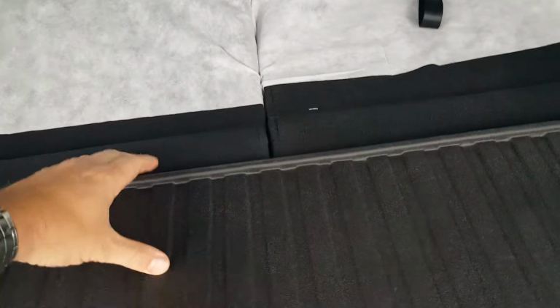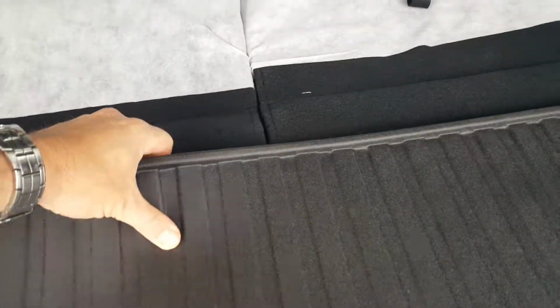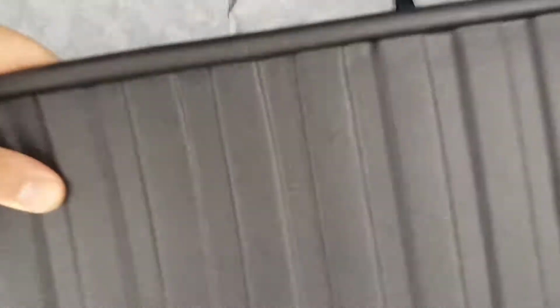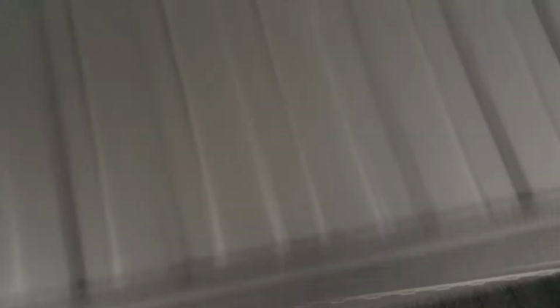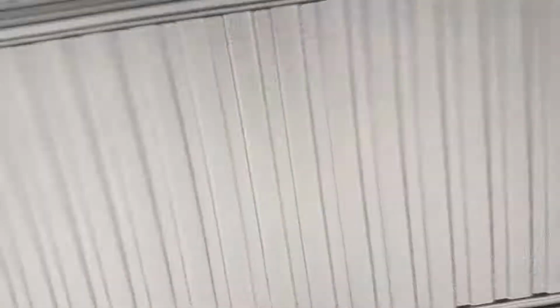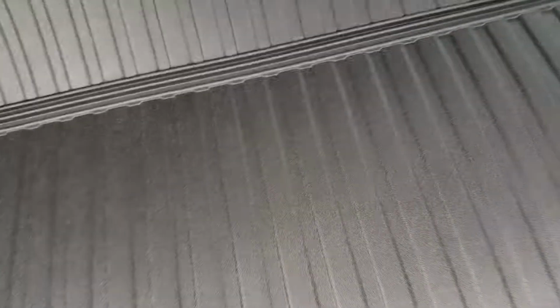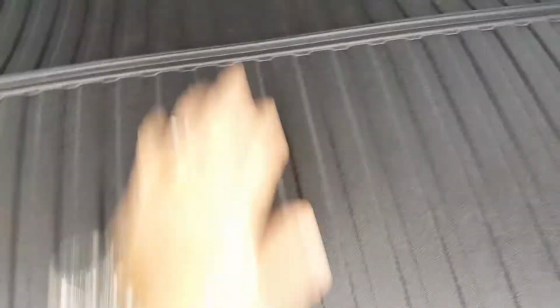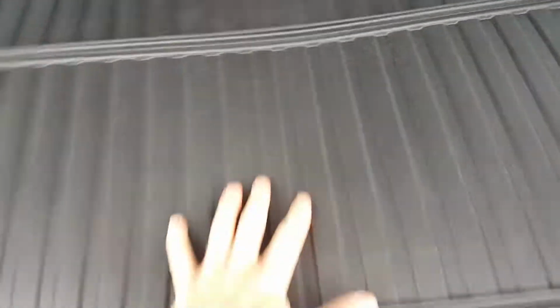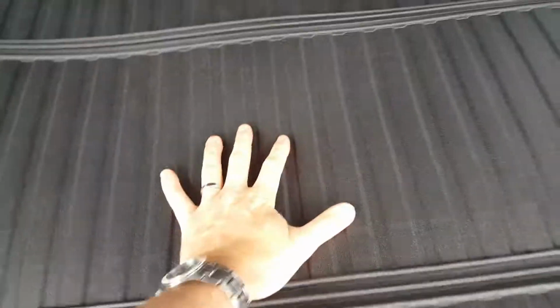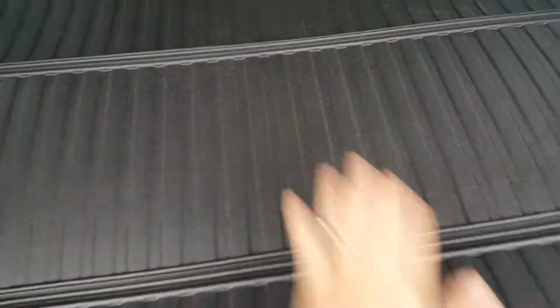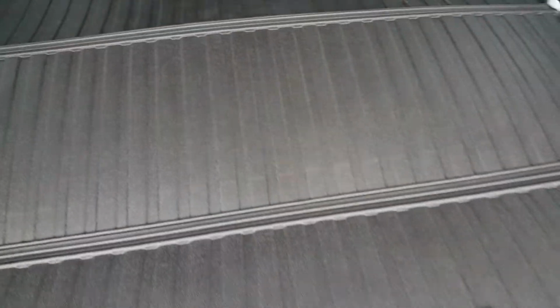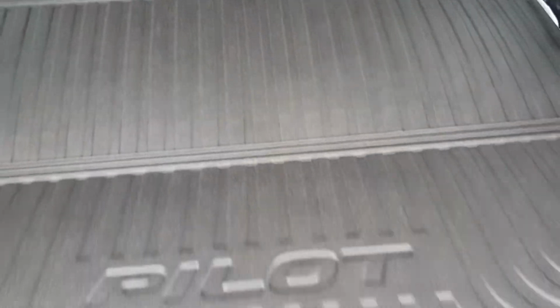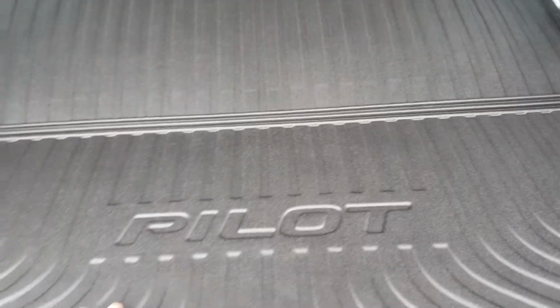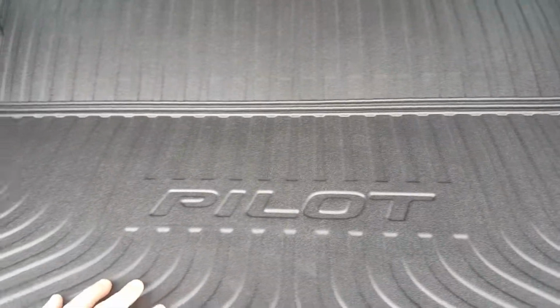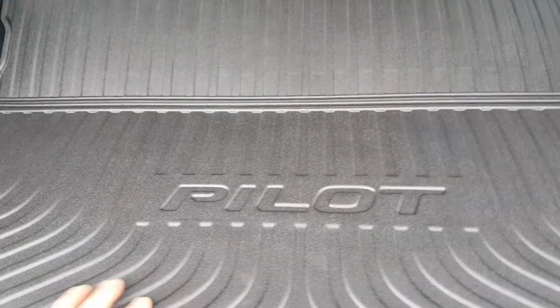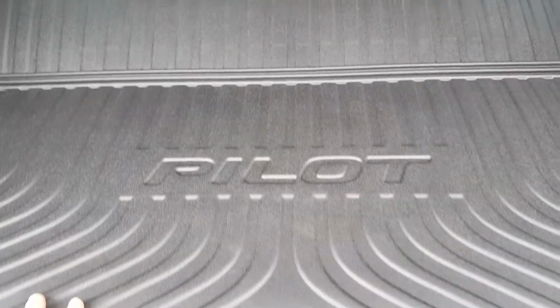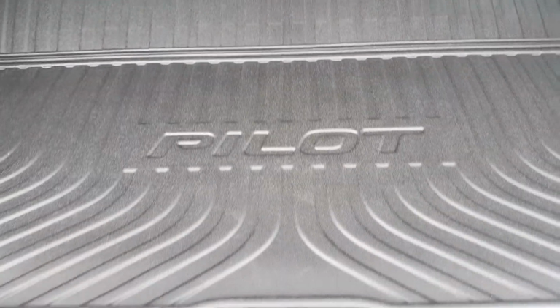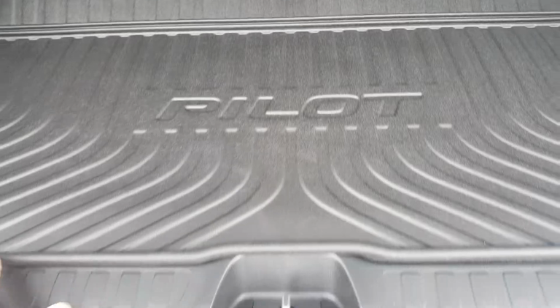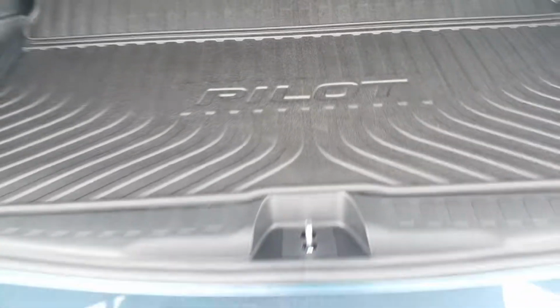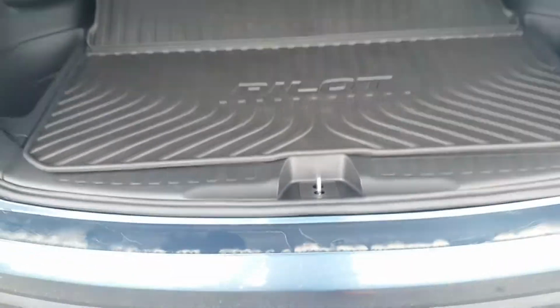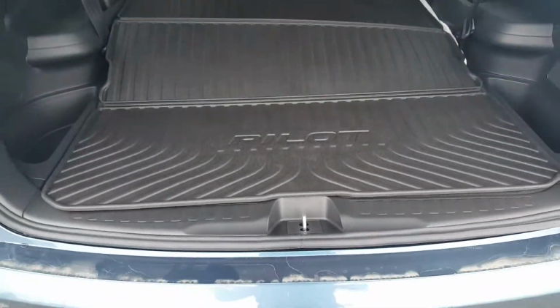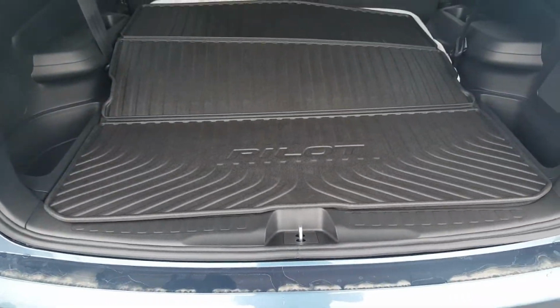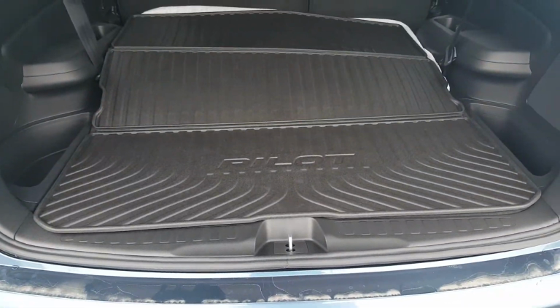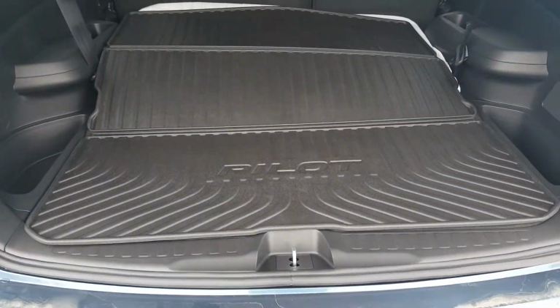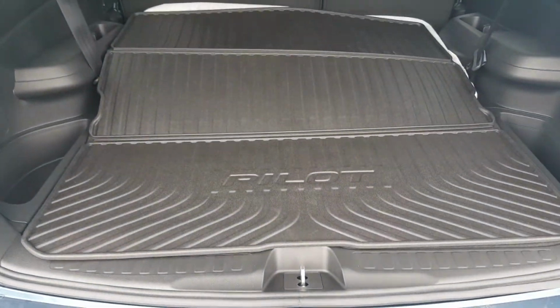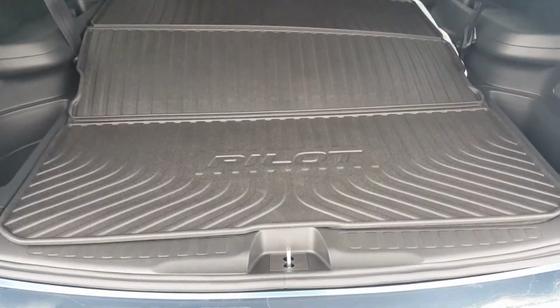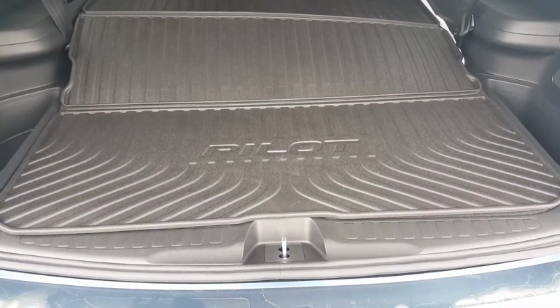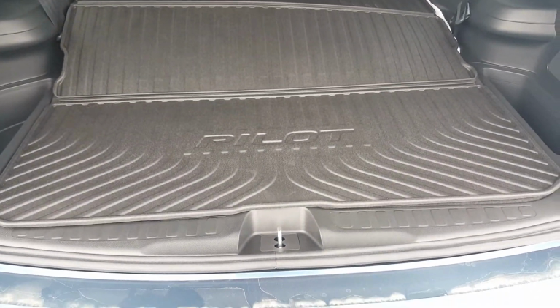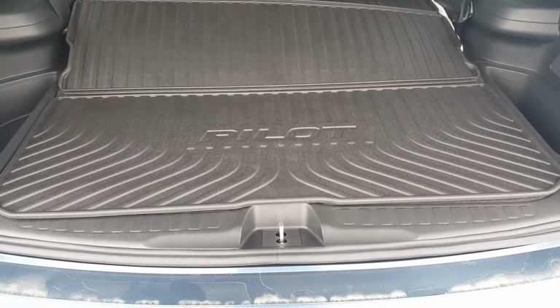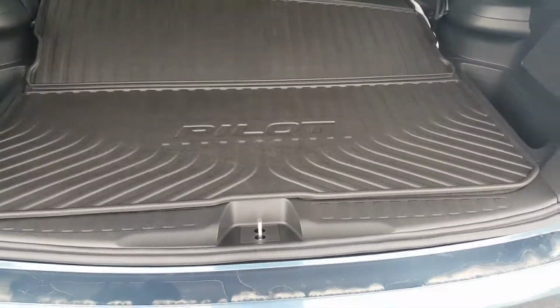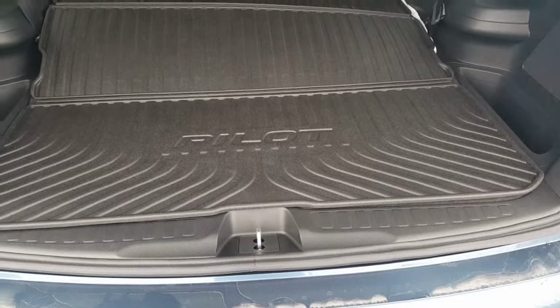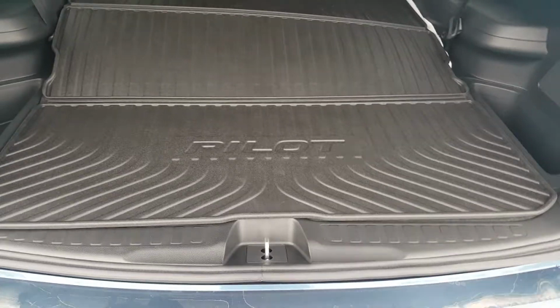As you can see, this one has just come in and I don't think anyone has driven this yet, even on a test drive. Really simple to use fold-down seating.